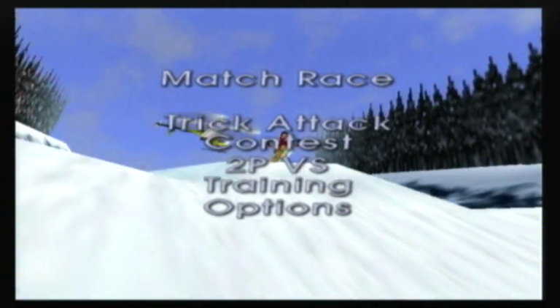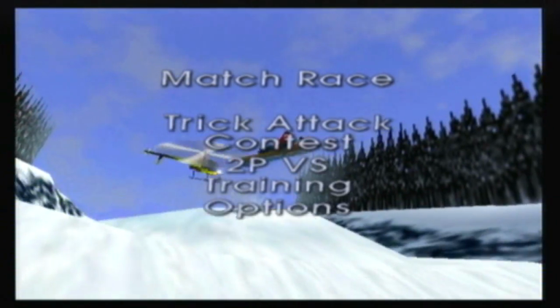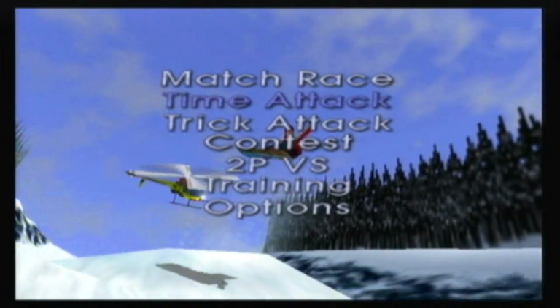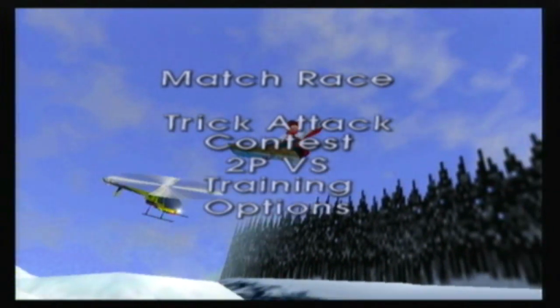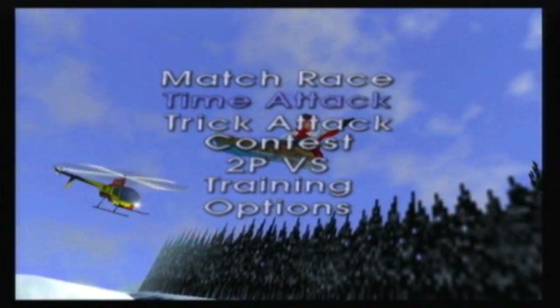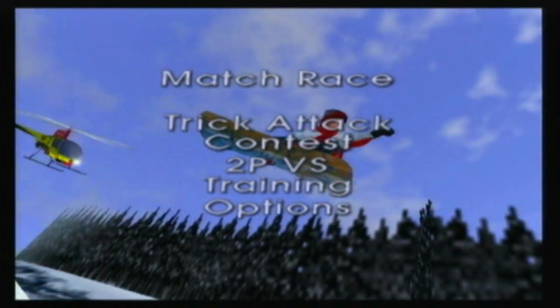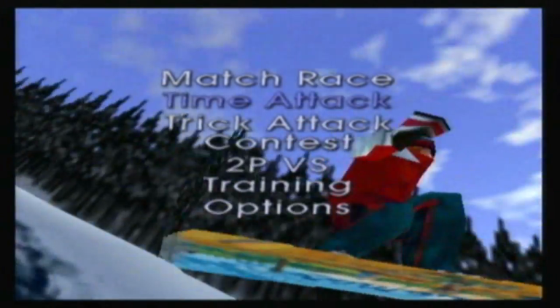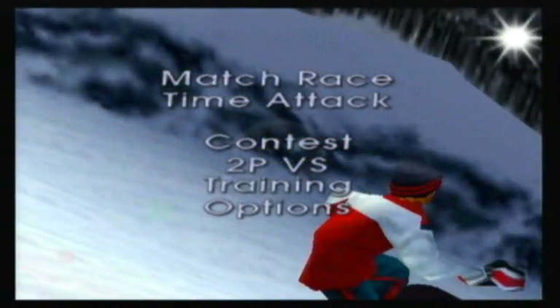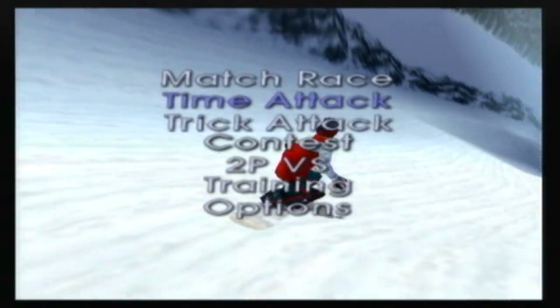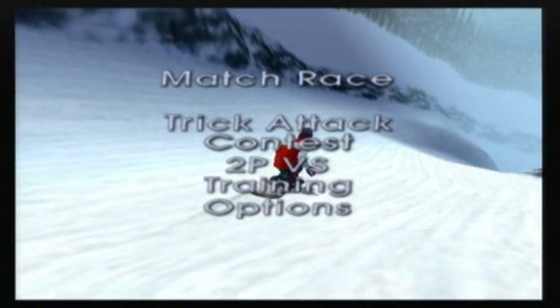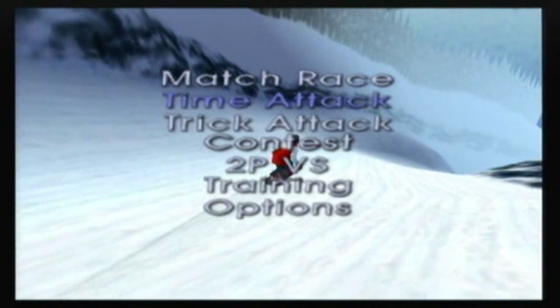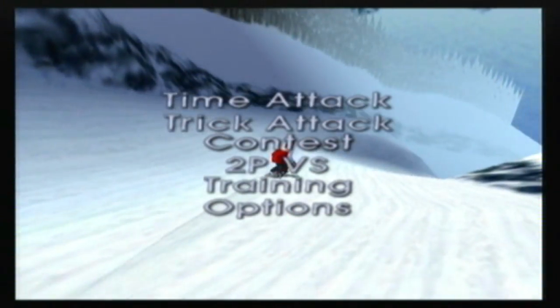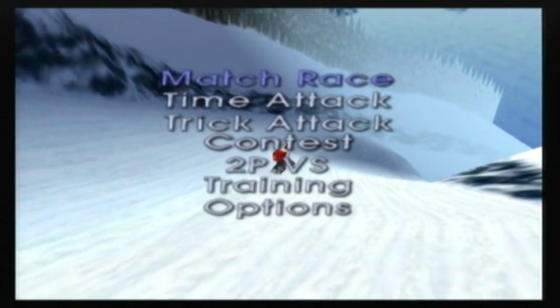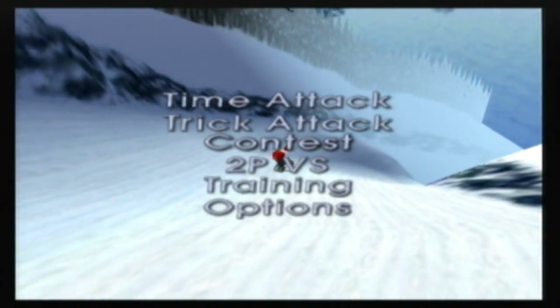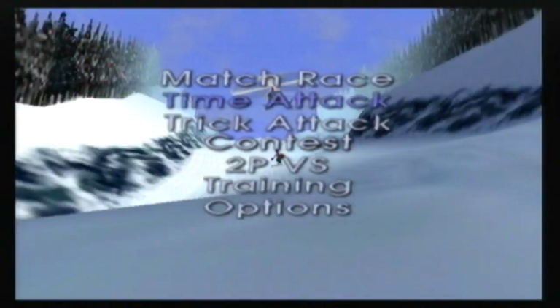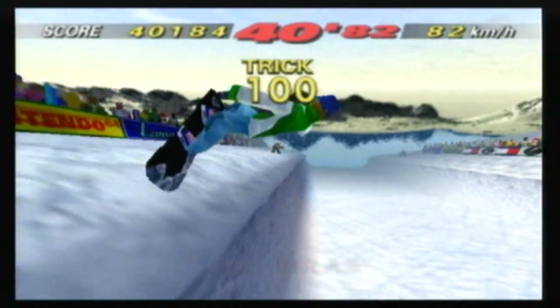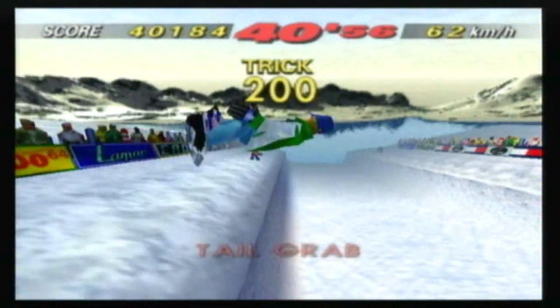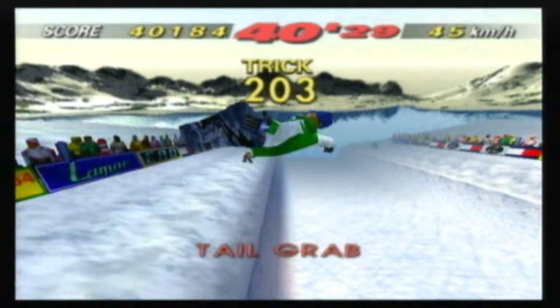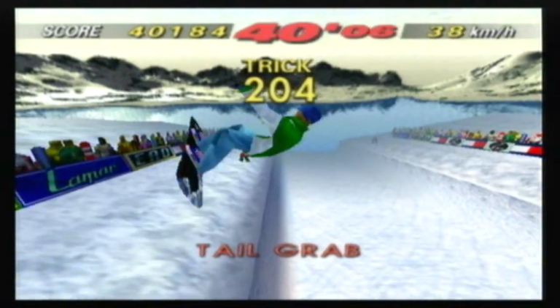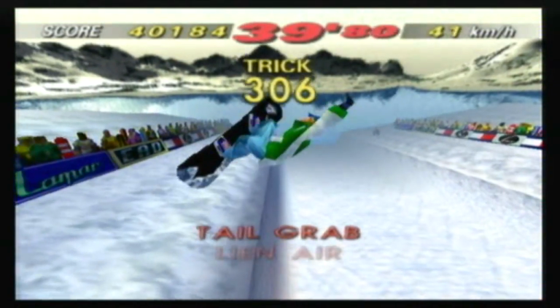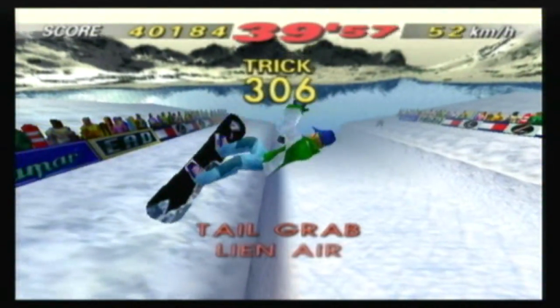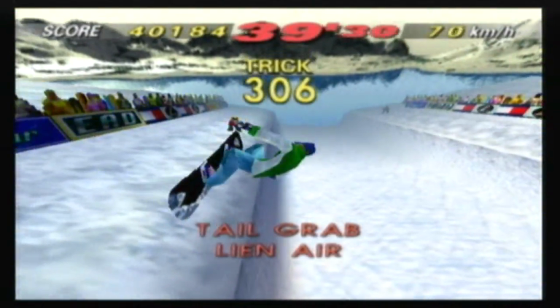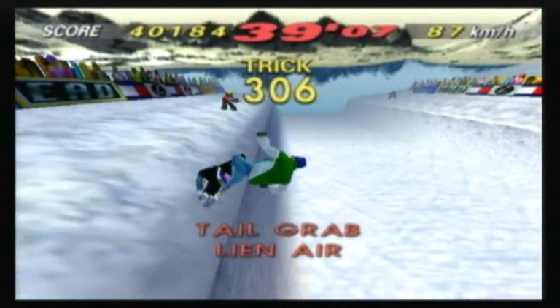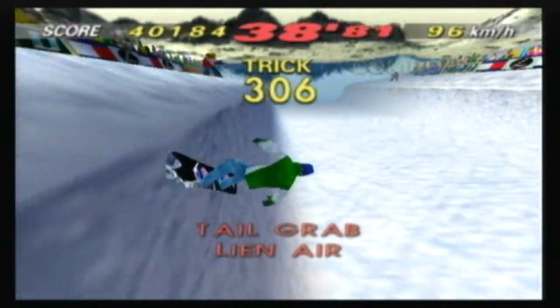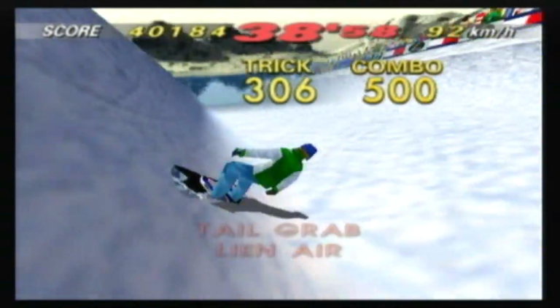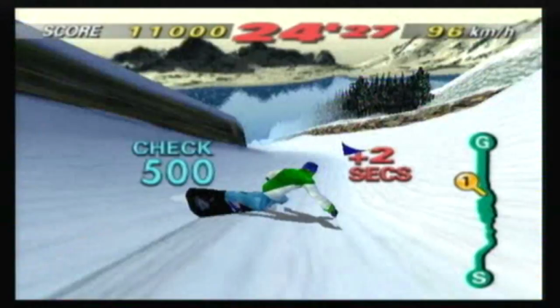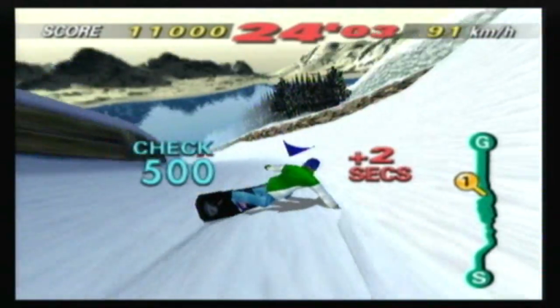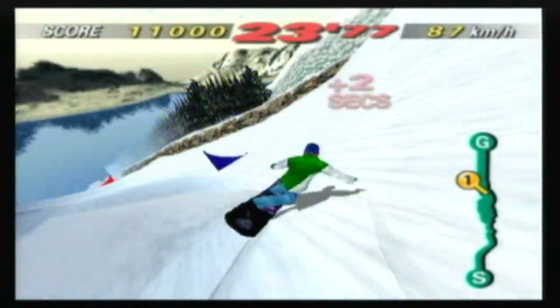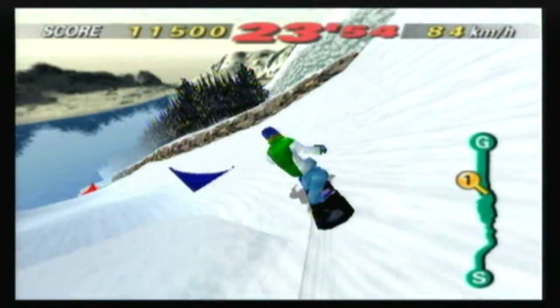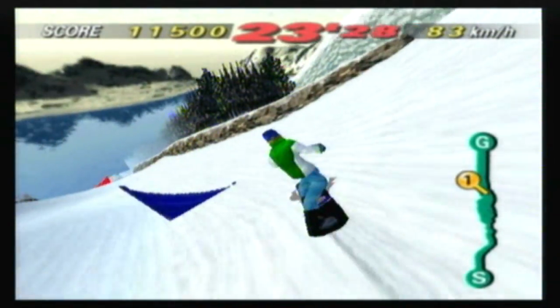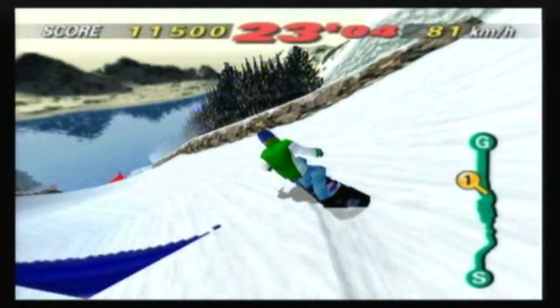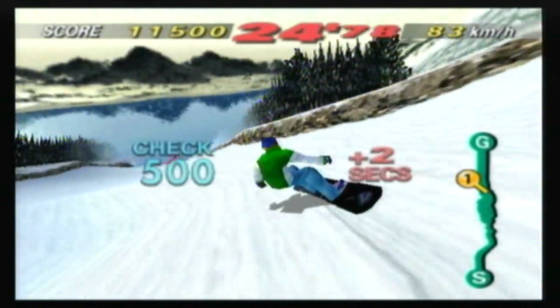Aside from match race, you also have time attack, trick attack, versus, and a contest mode, which is a sort of mission mode where you would either perform tricks or move around flags to gain extra time.